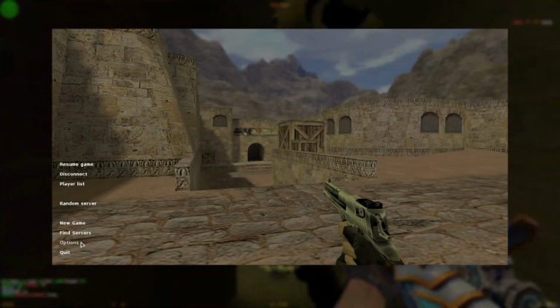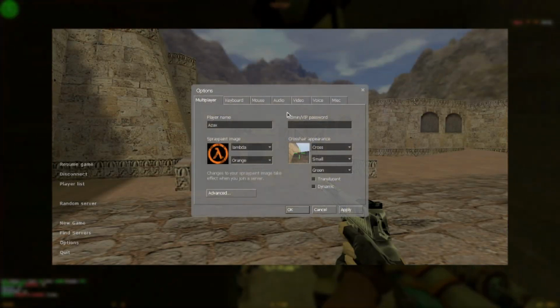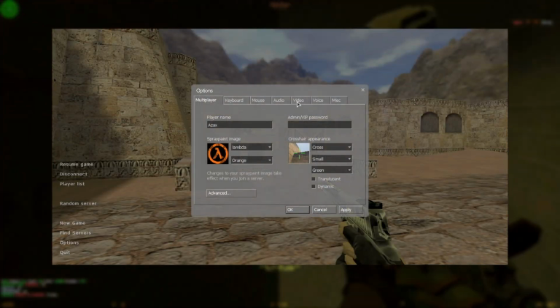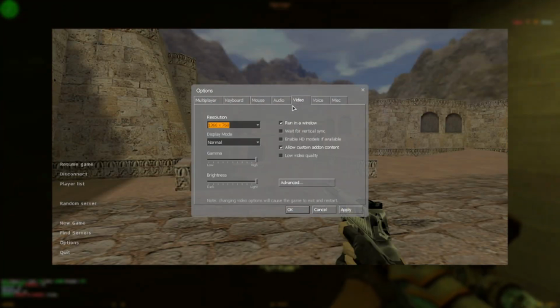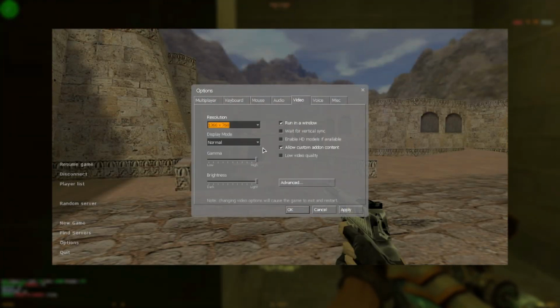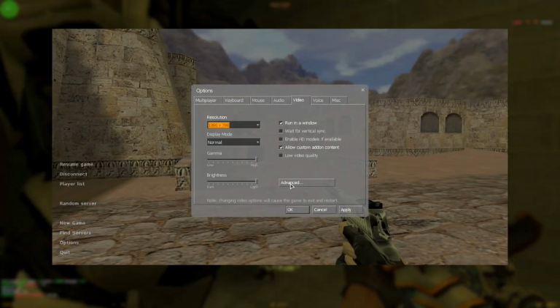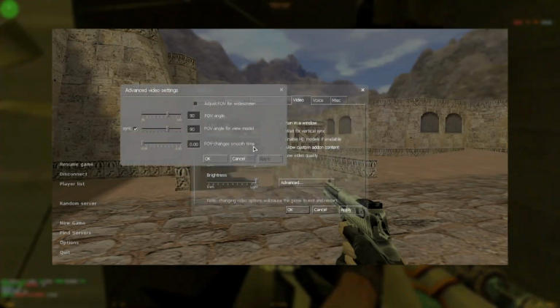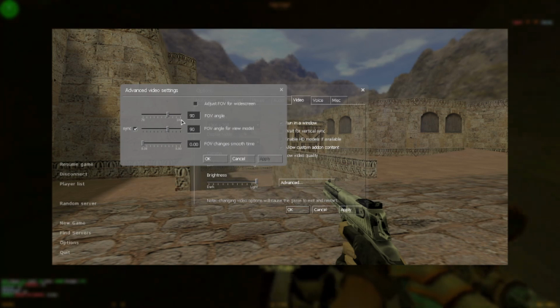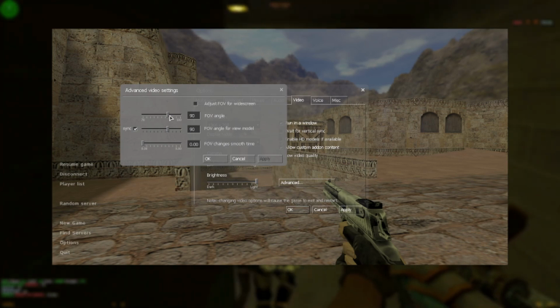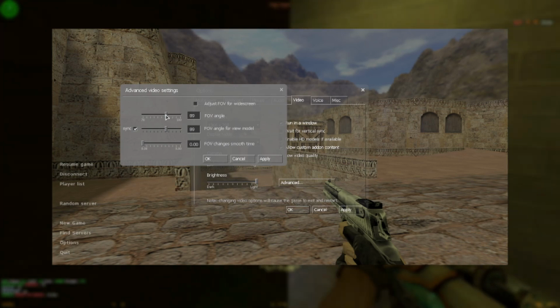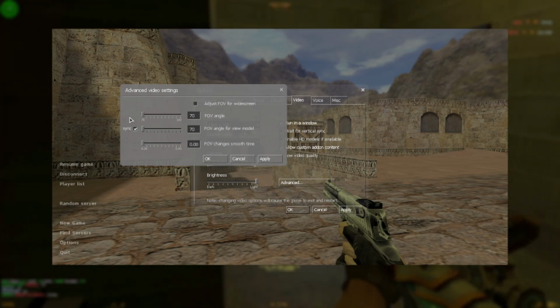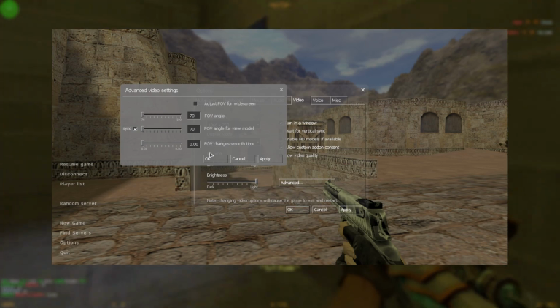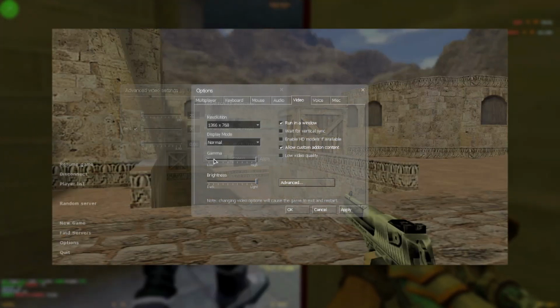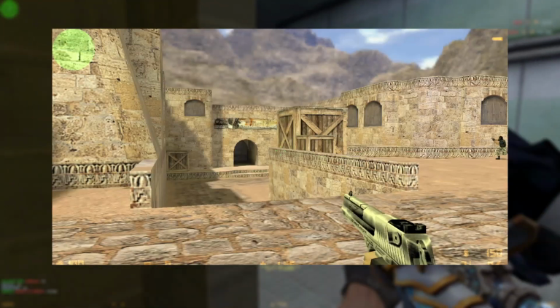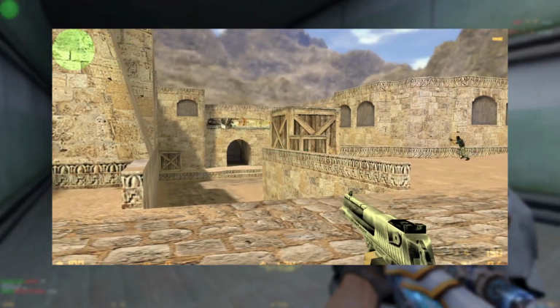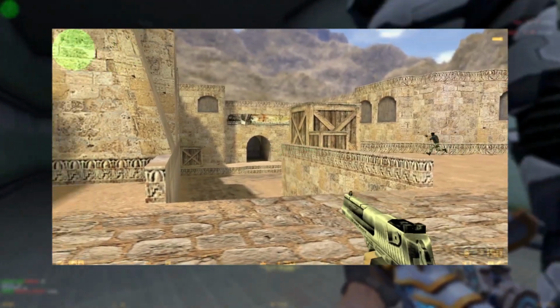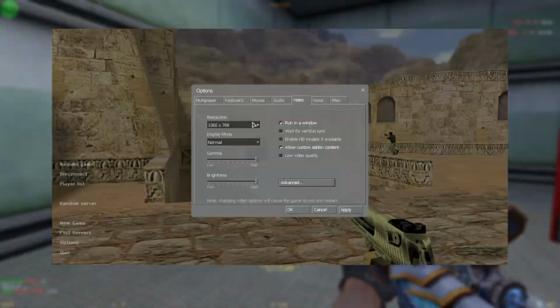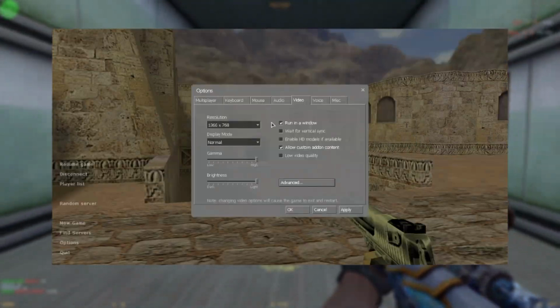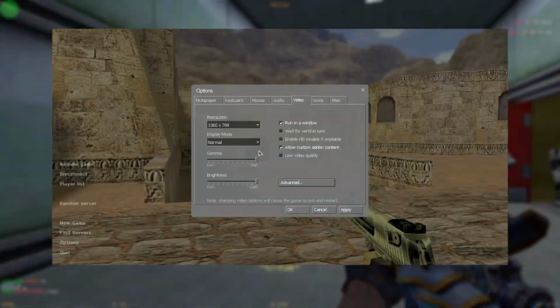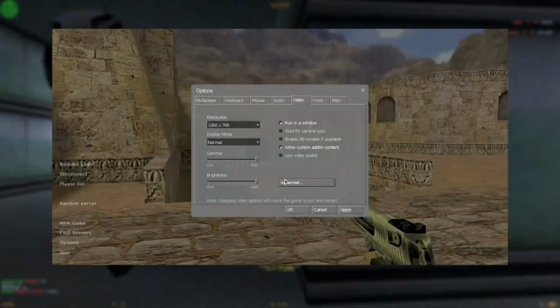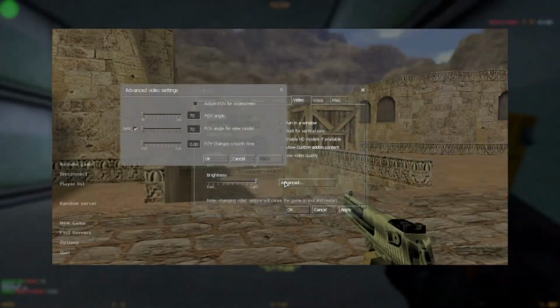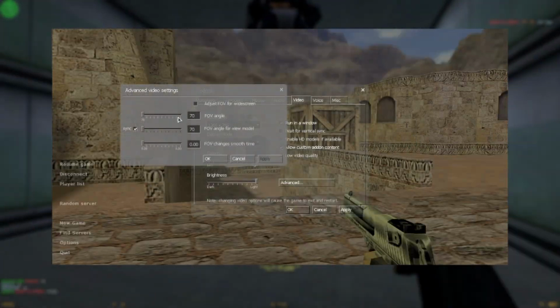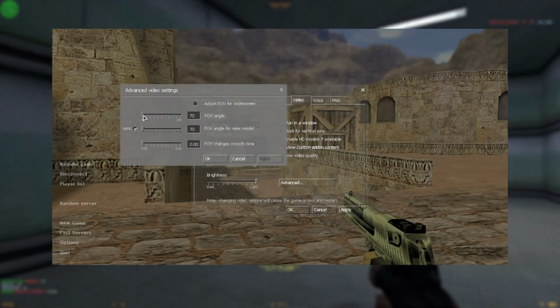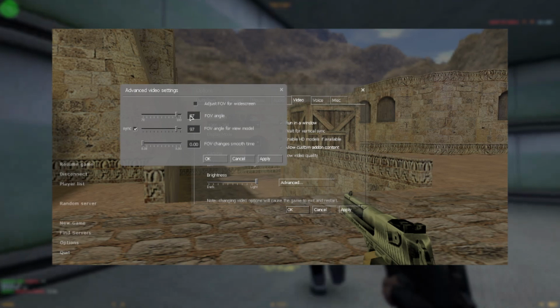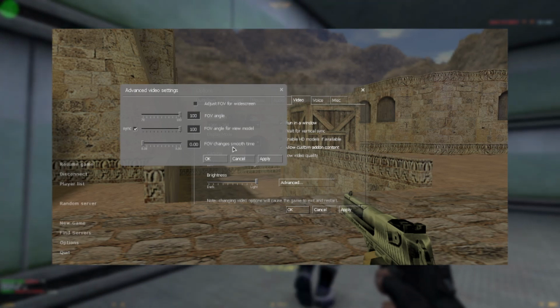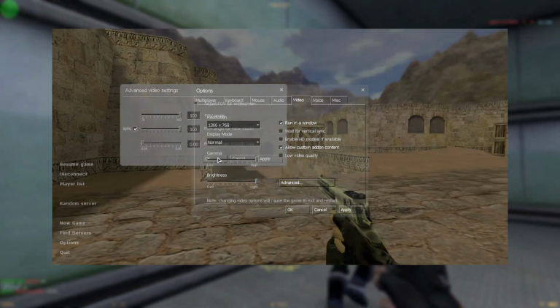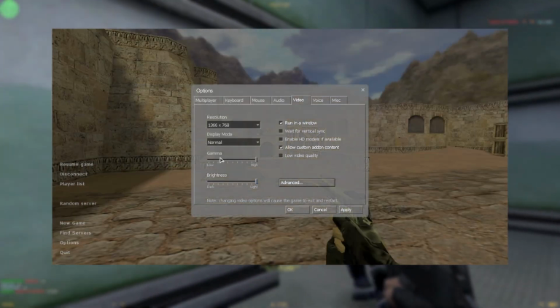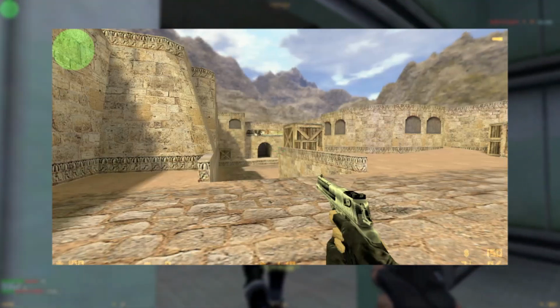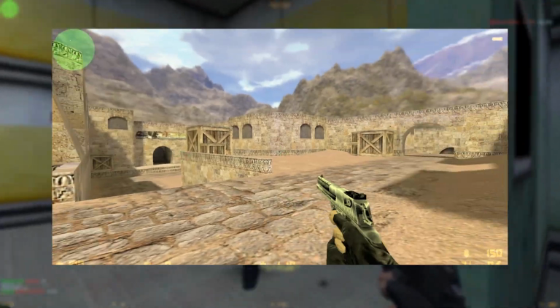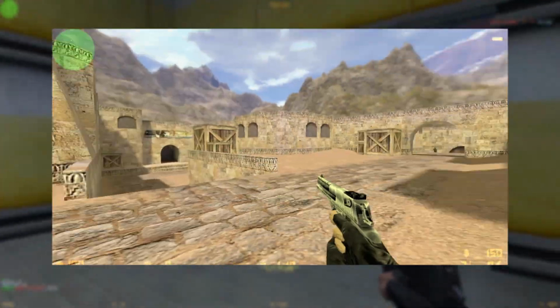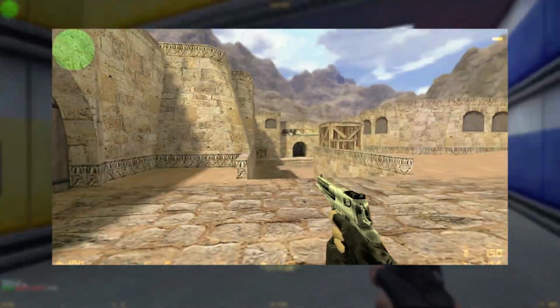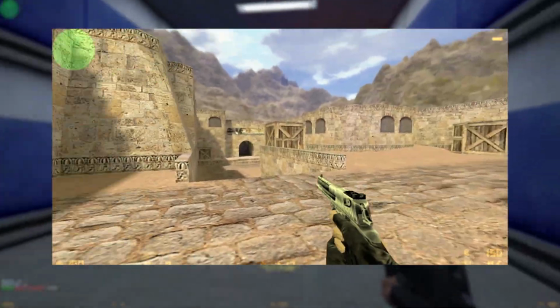You can now change your font anytime you want, instantly — no restarts, no extra configs. Just adjust it and go.